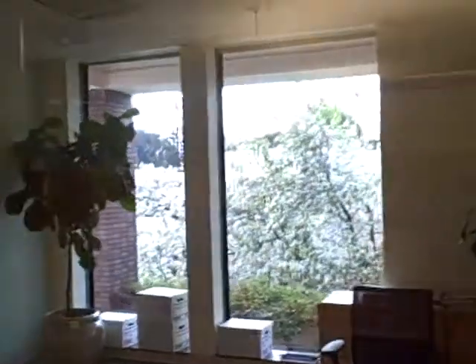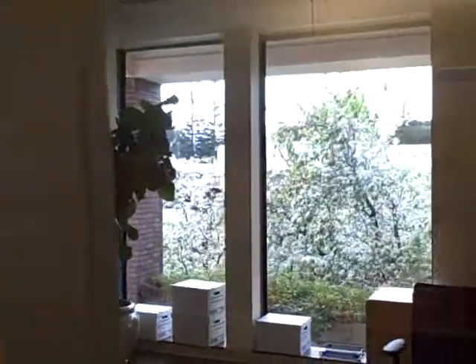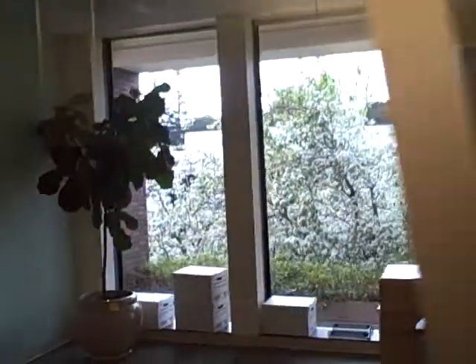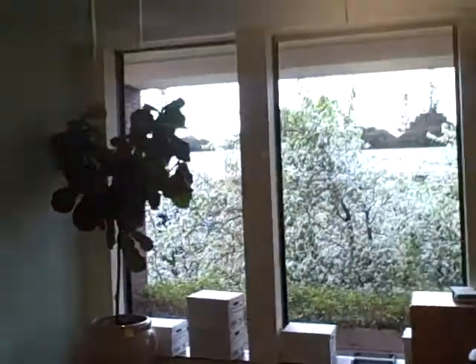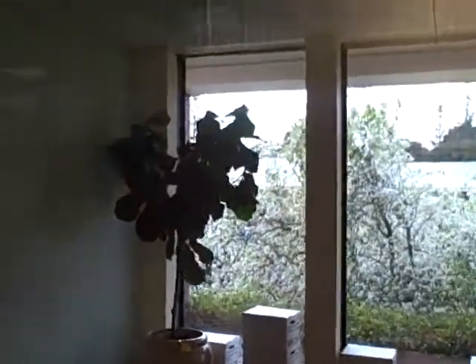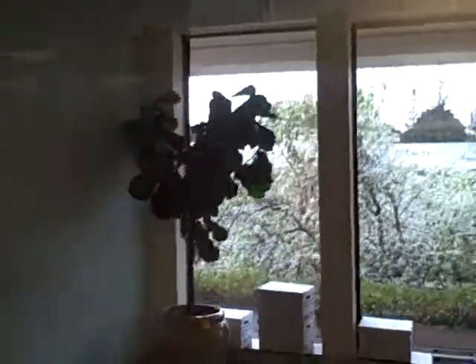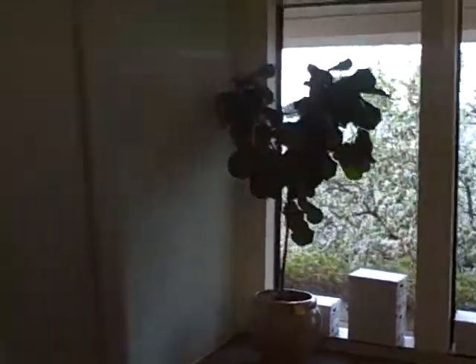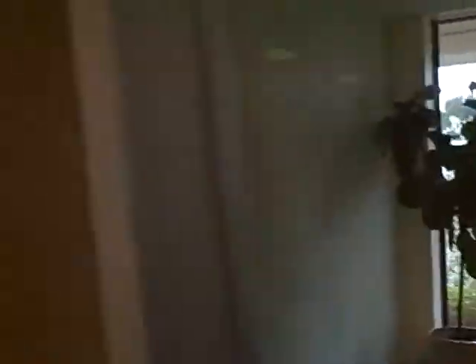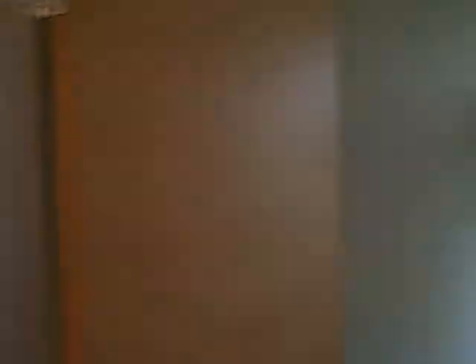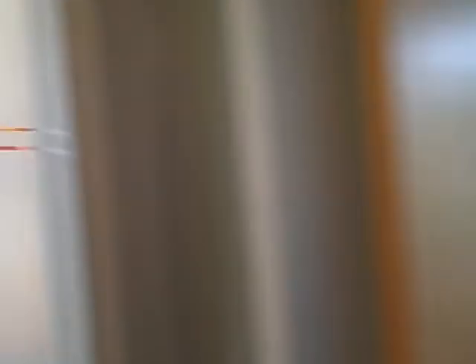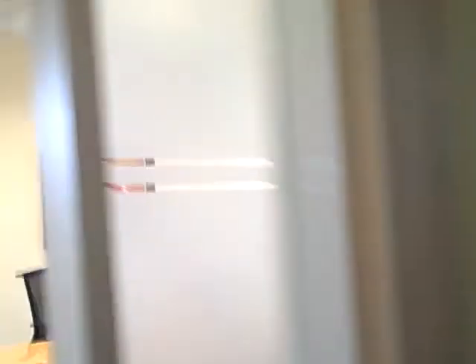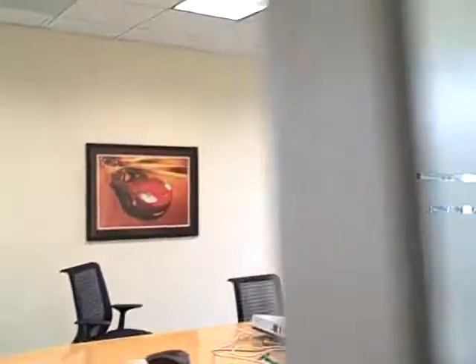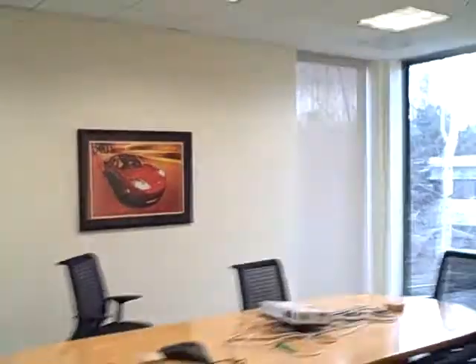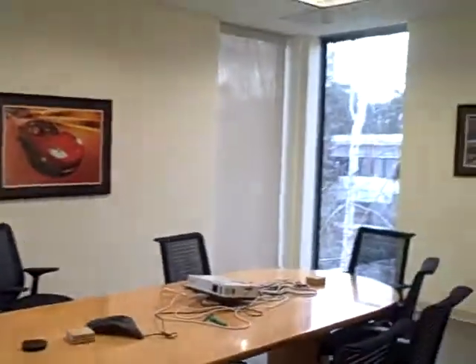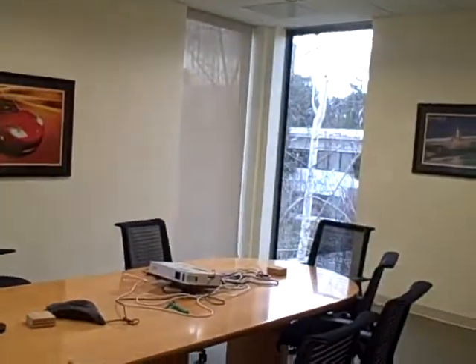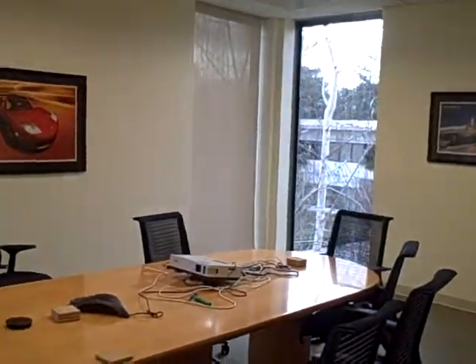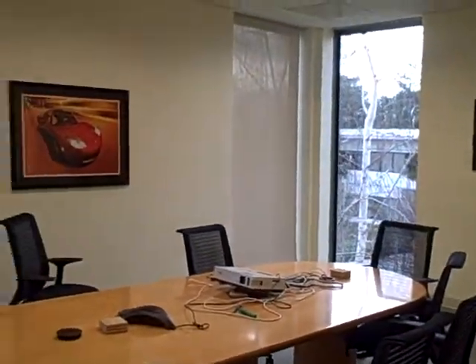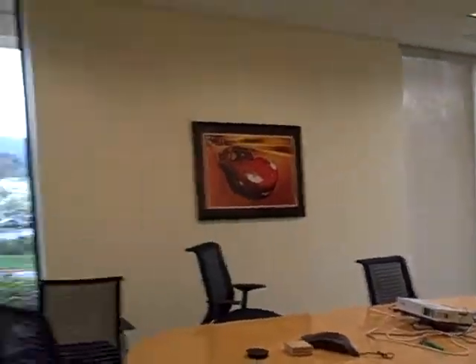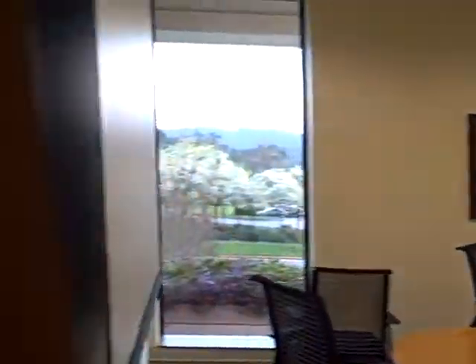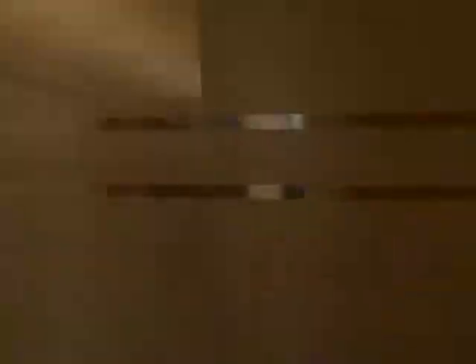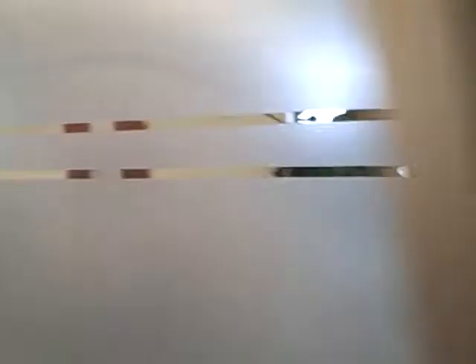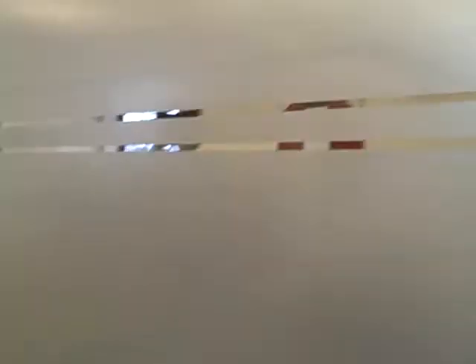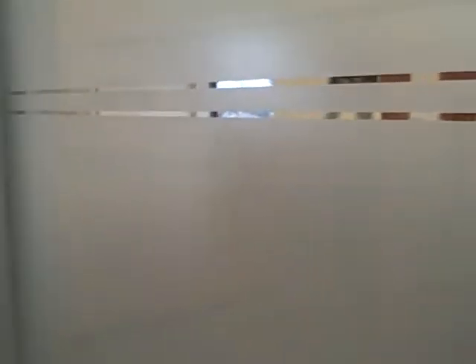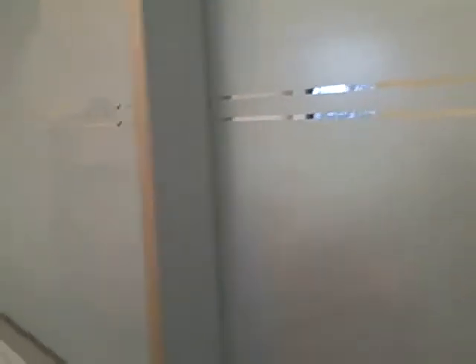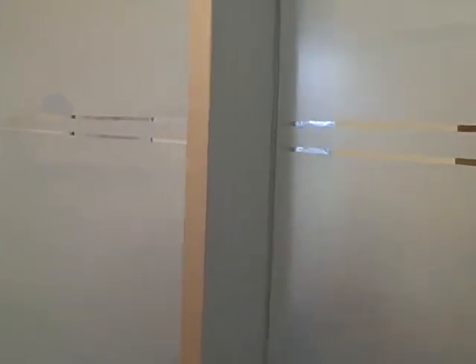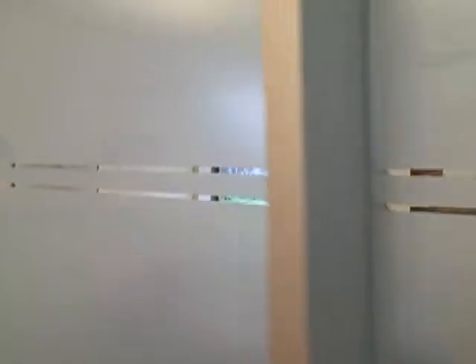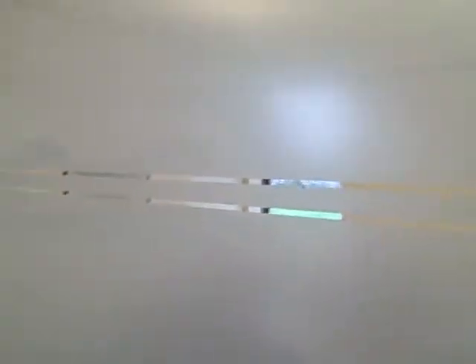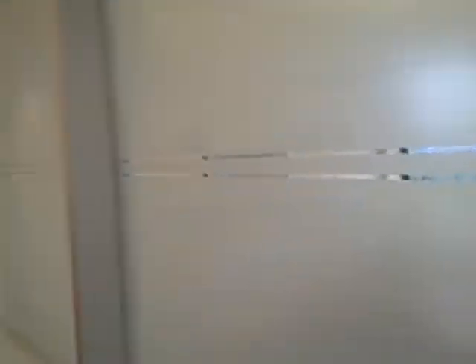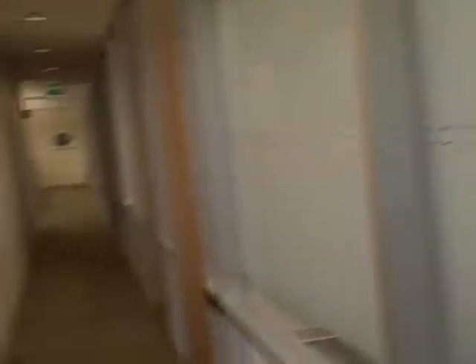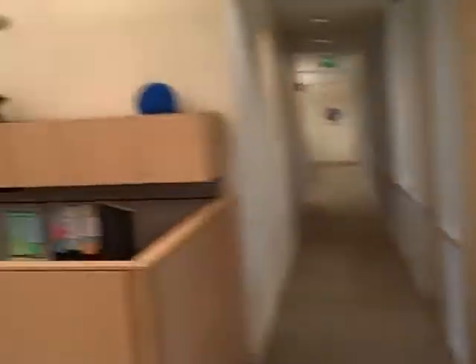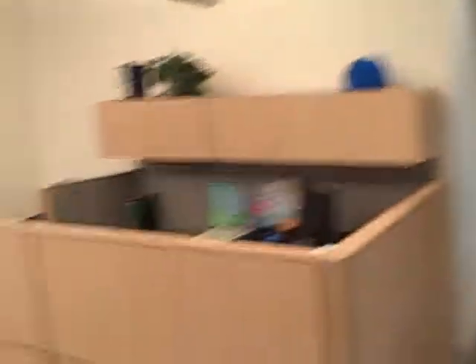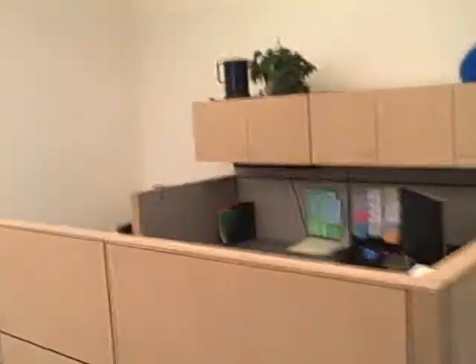This is a partner office. Another conference room here, and there's another conference room on the other side of this wall, but we can't go into it at the moment.